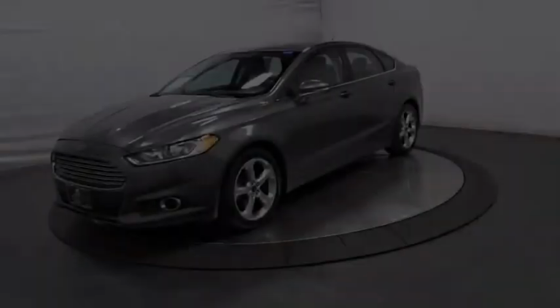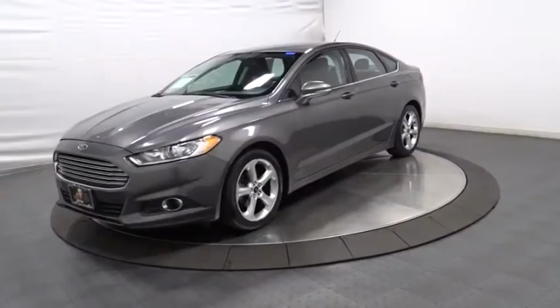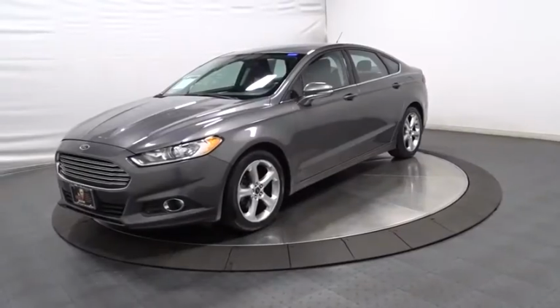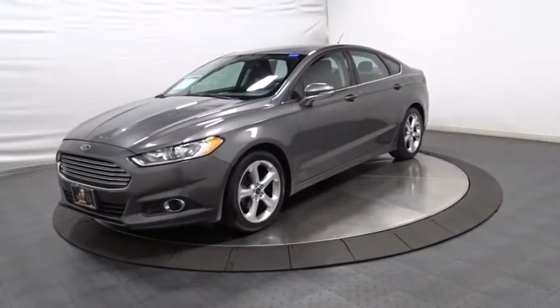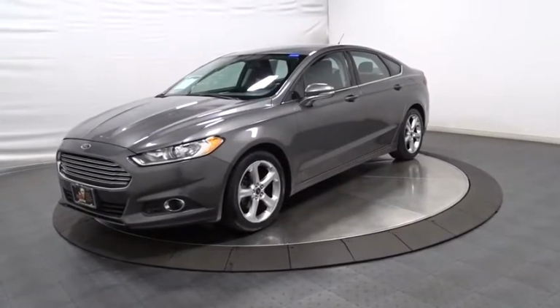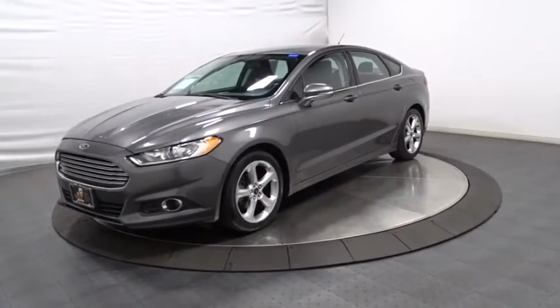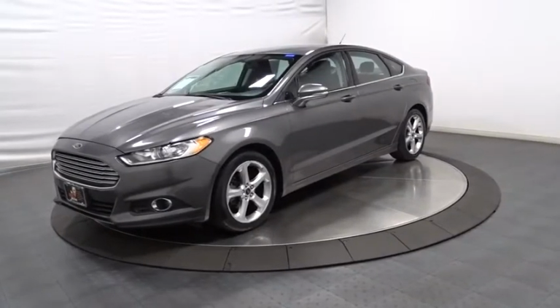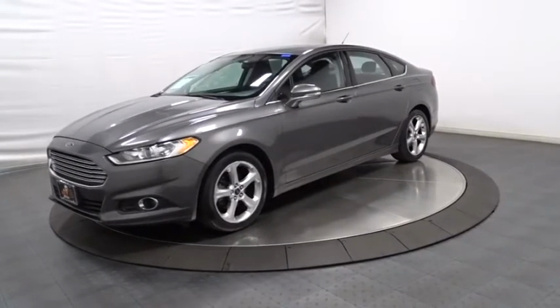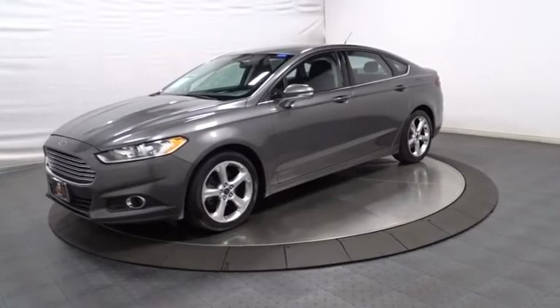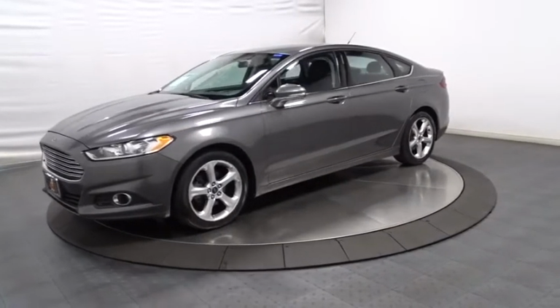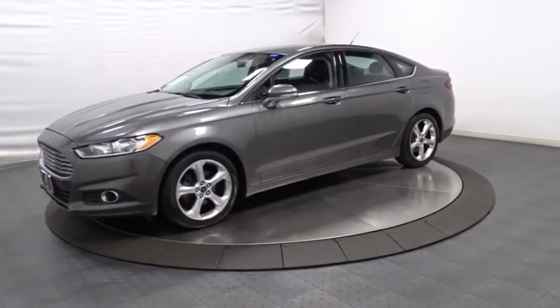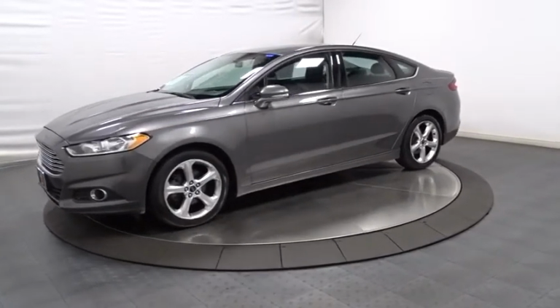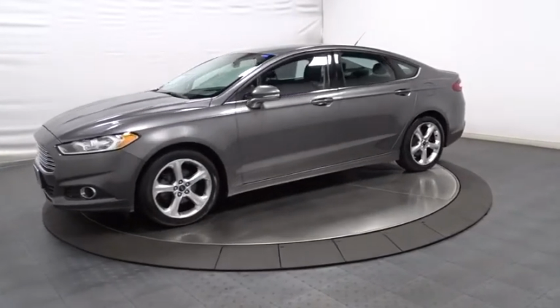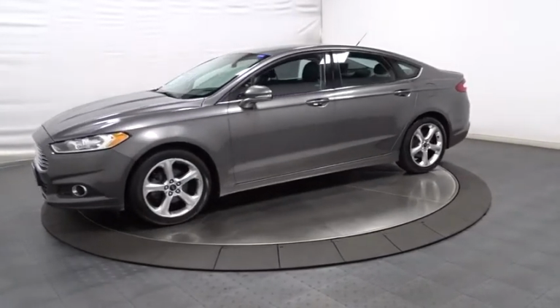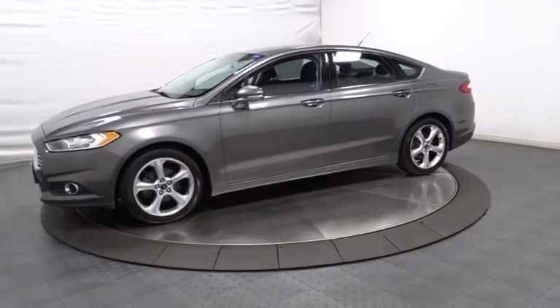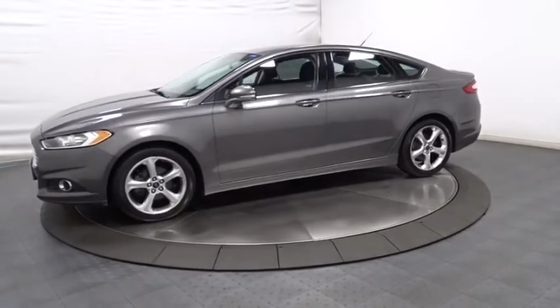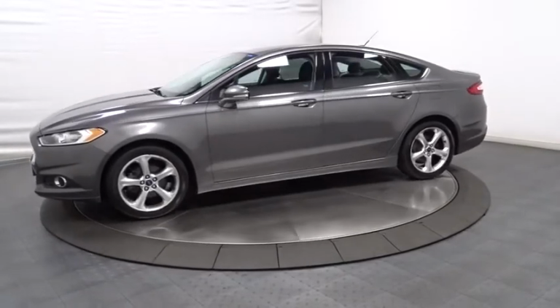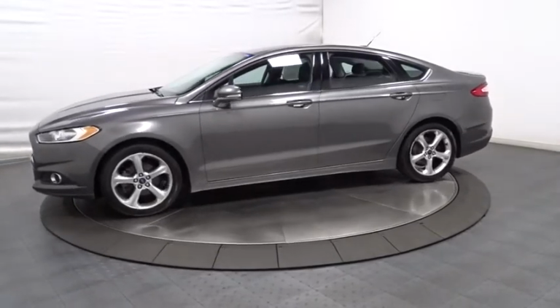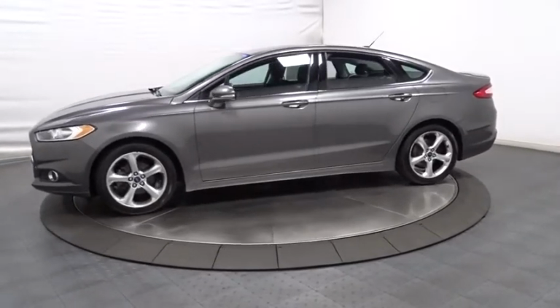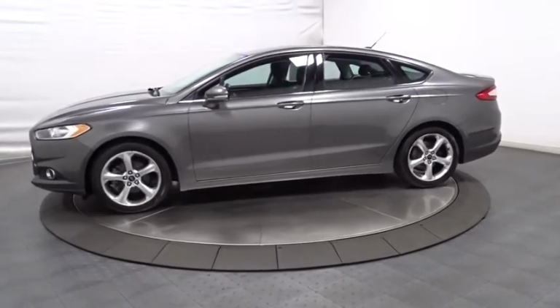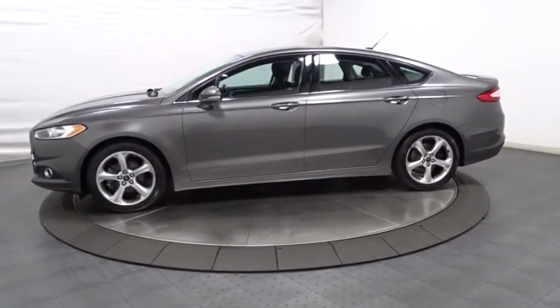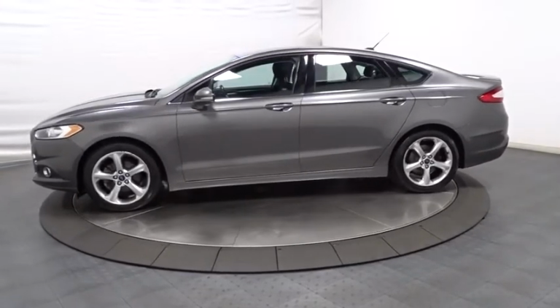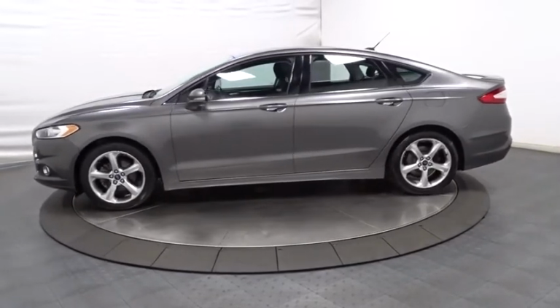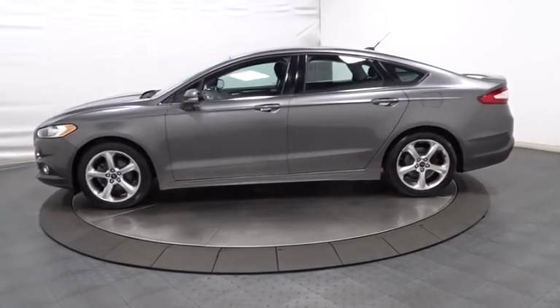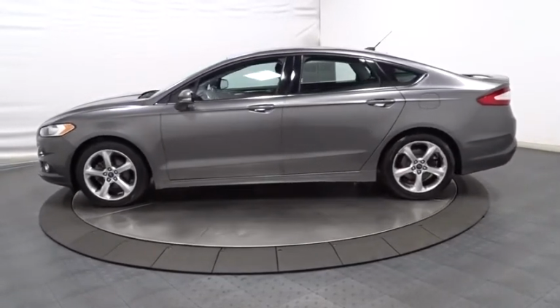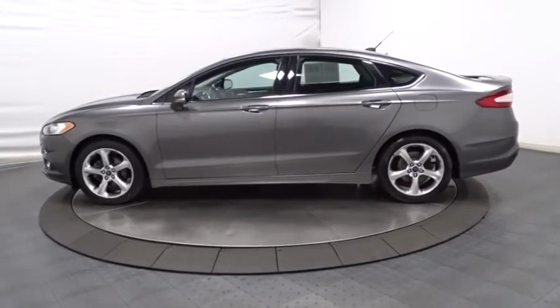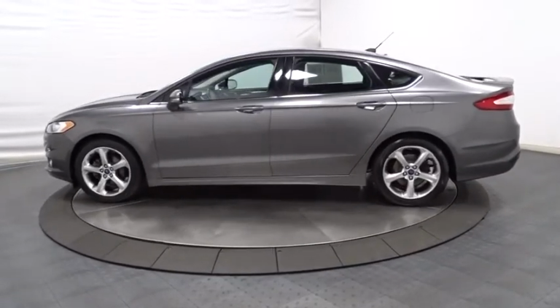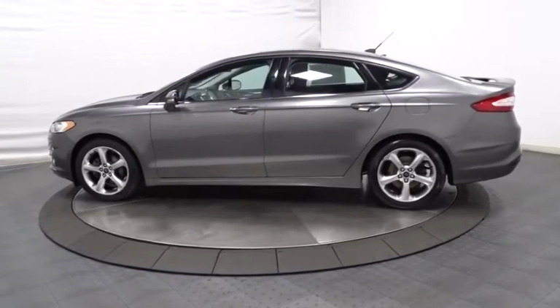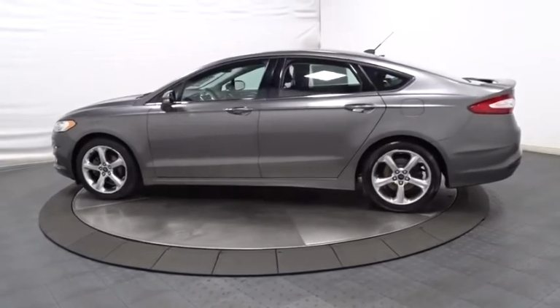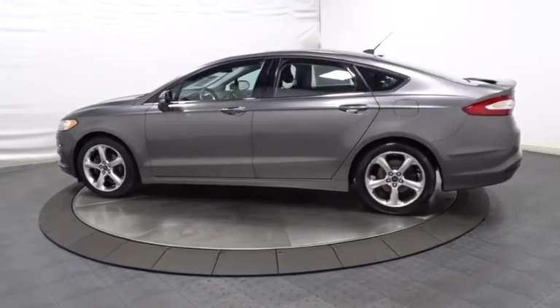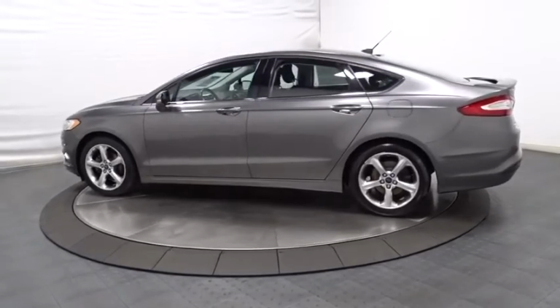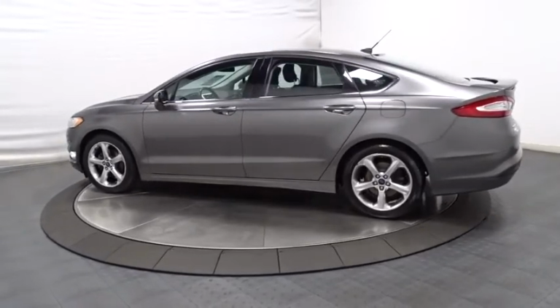The 2014 Ford Fusion. You can have both impressive power and great economy in a Fusion. This vehicle has less than 40,000 miles. Here are some of this vehicle's great options.